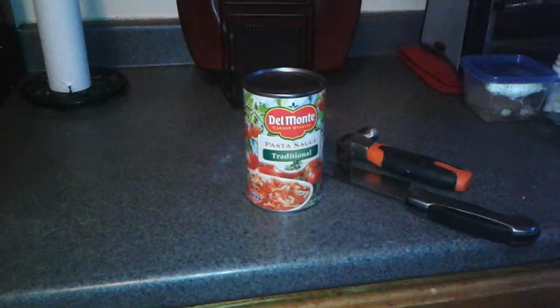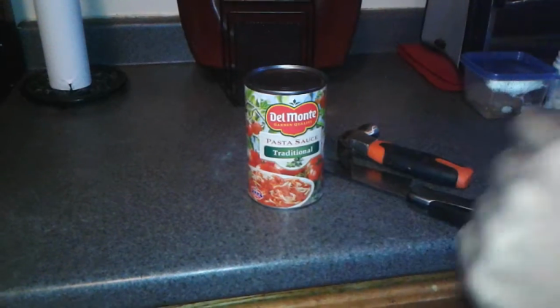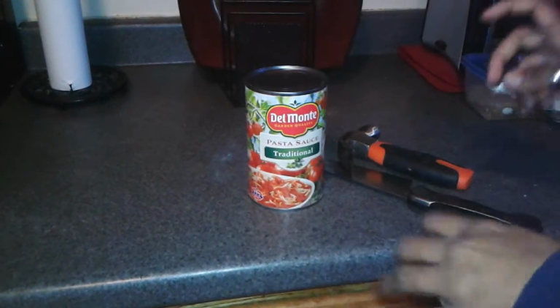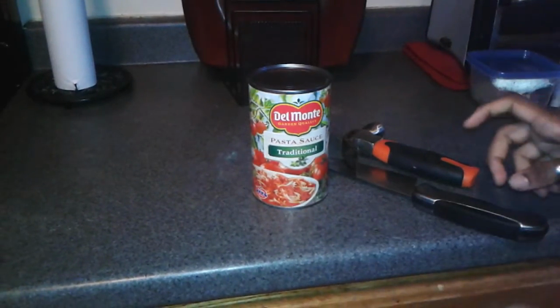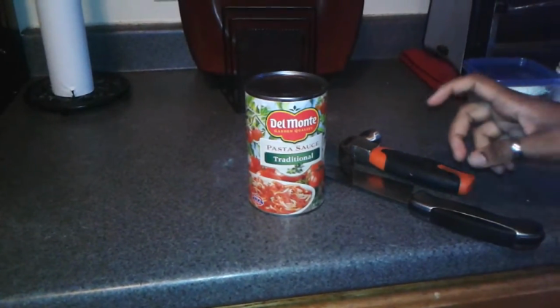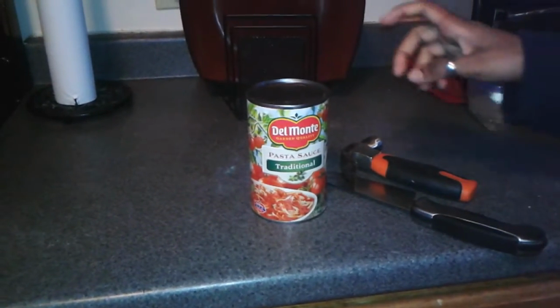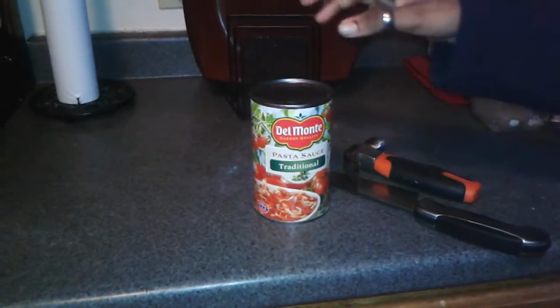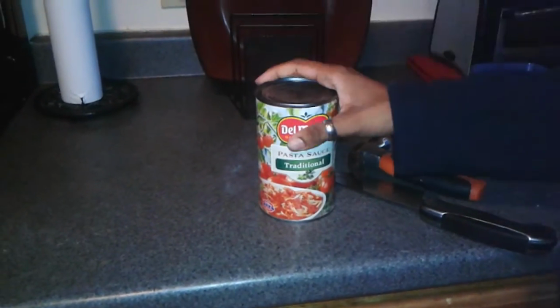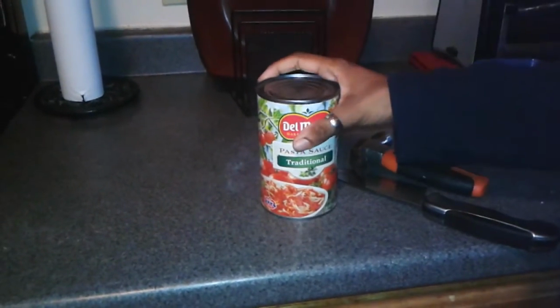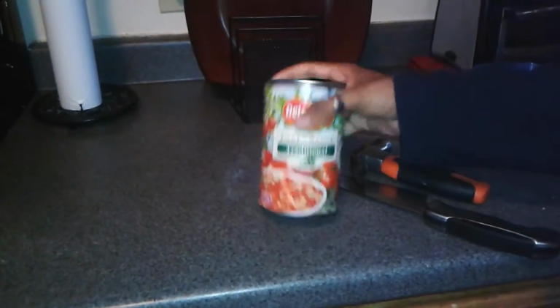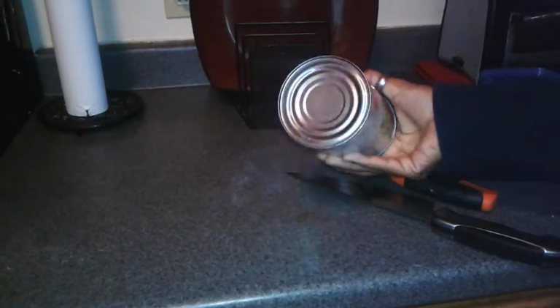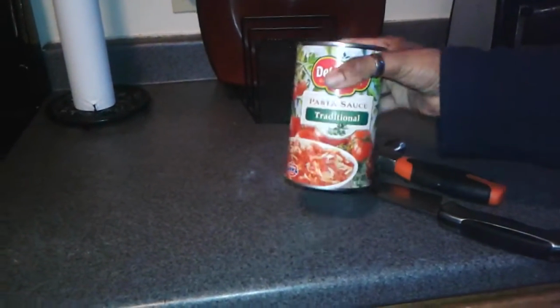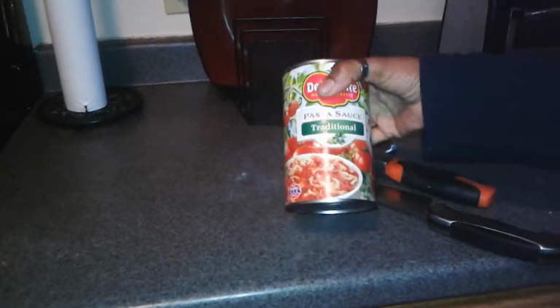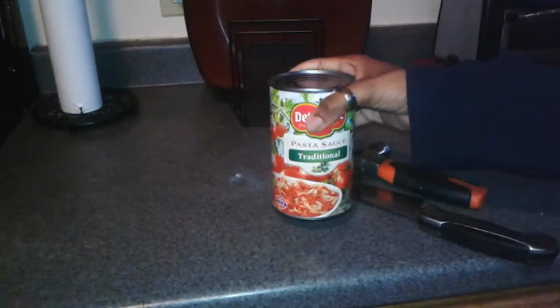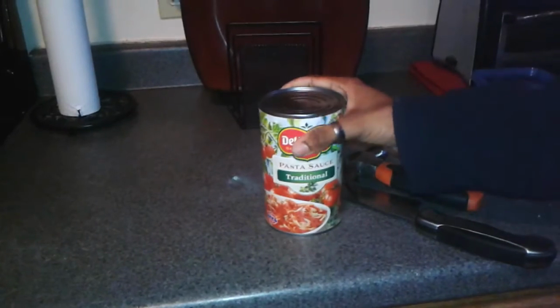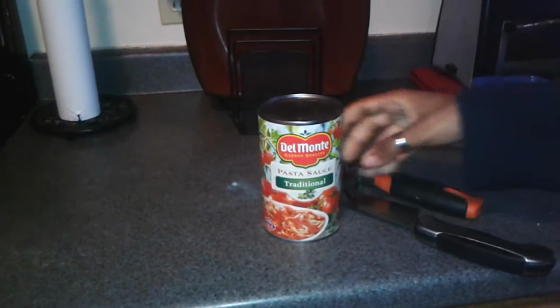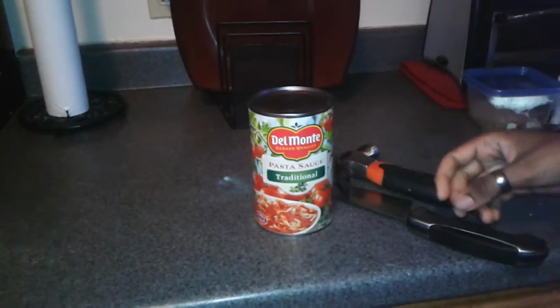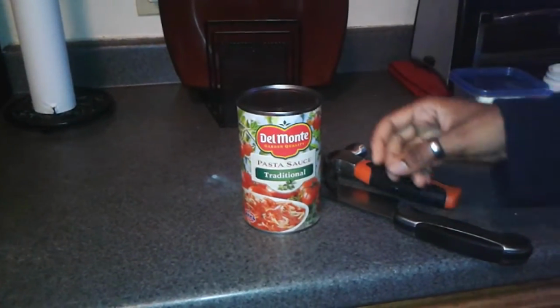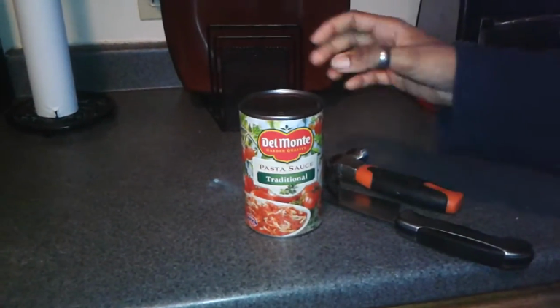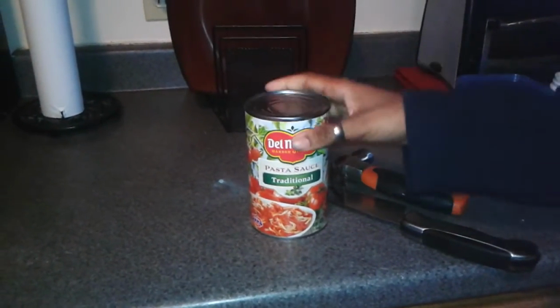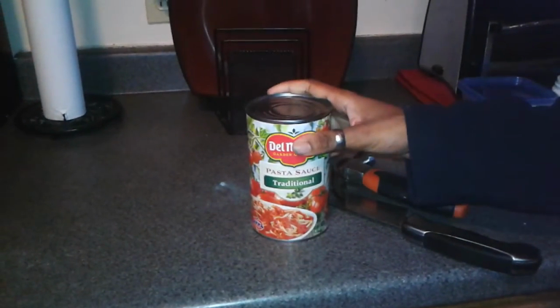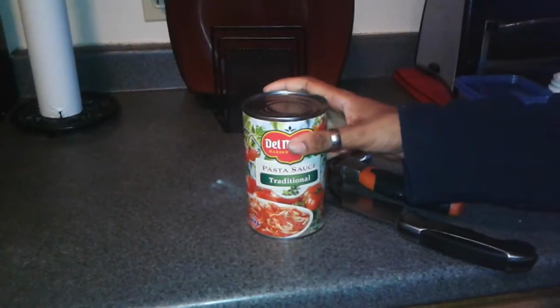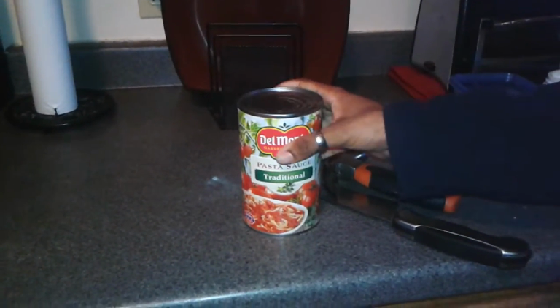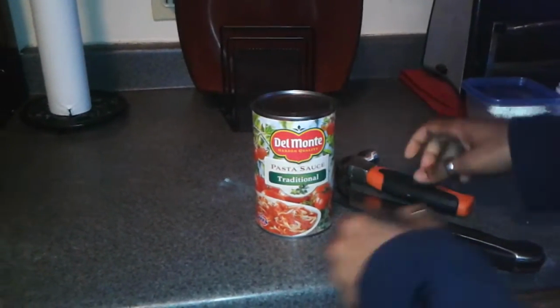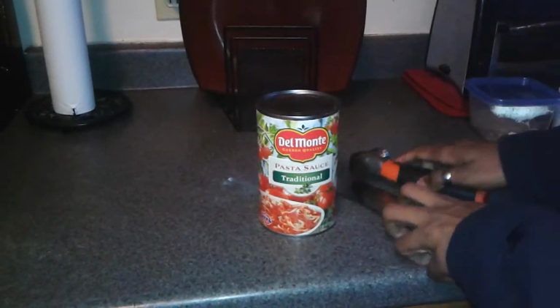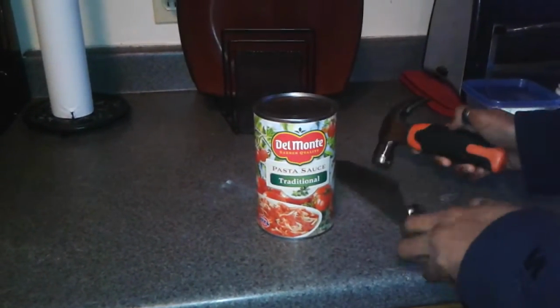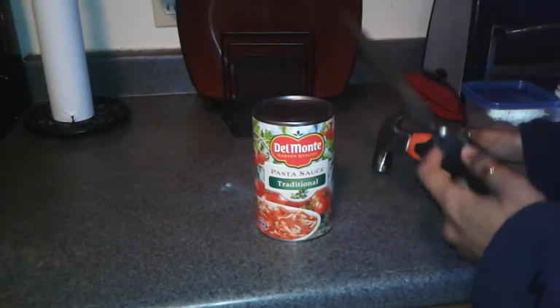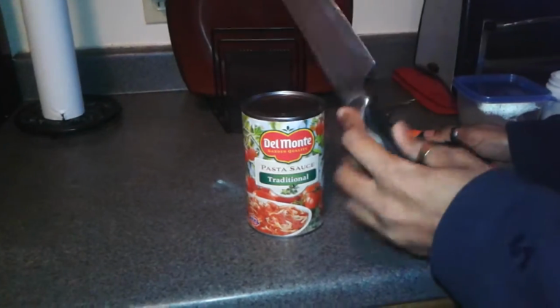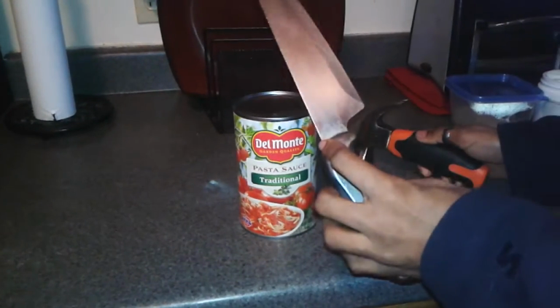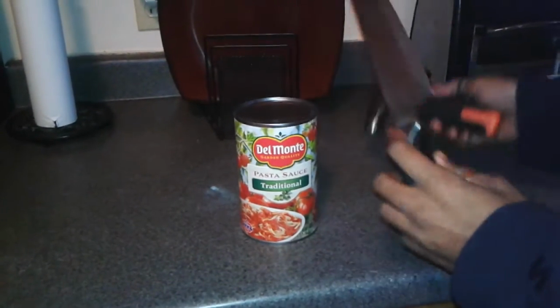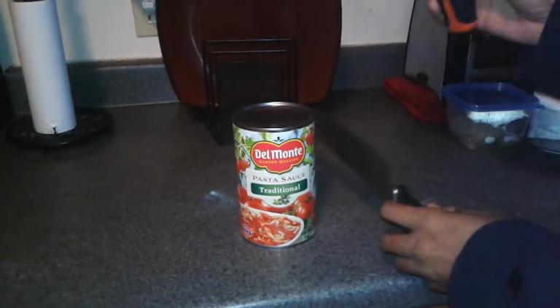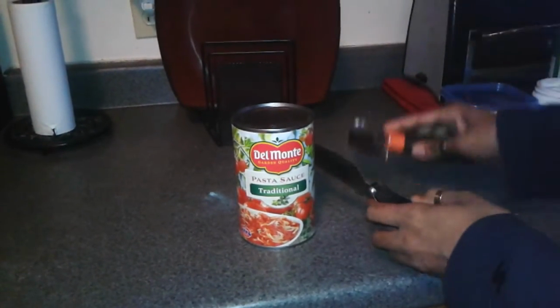Today I'm going to show you guys how to open a can of tomato sauce without the can opener. The only thing you're going to need is a big knife and a hammer.